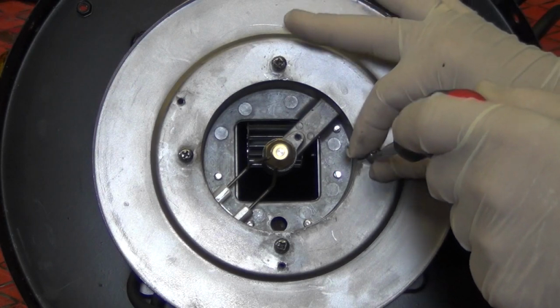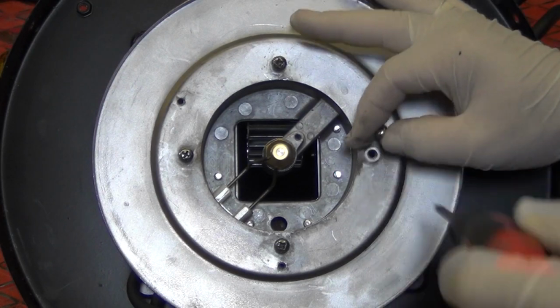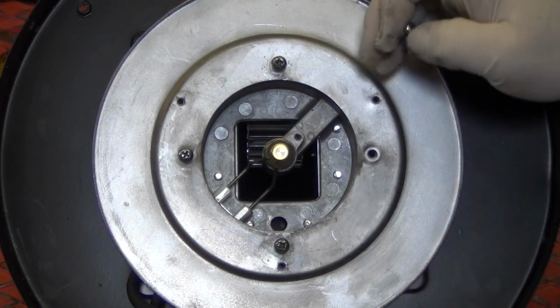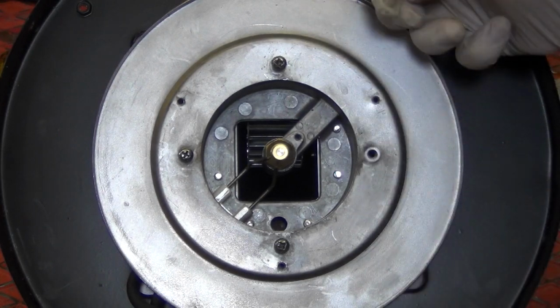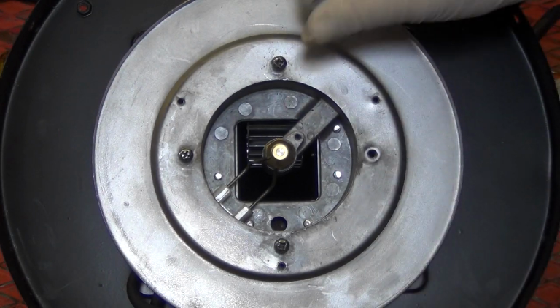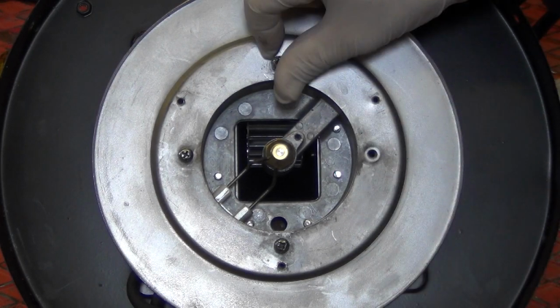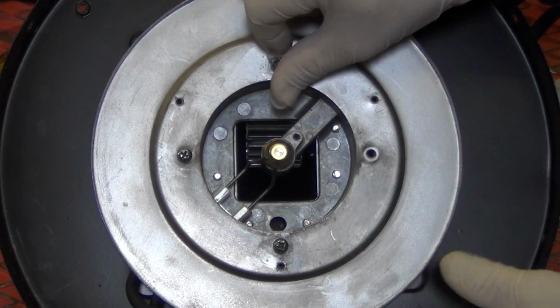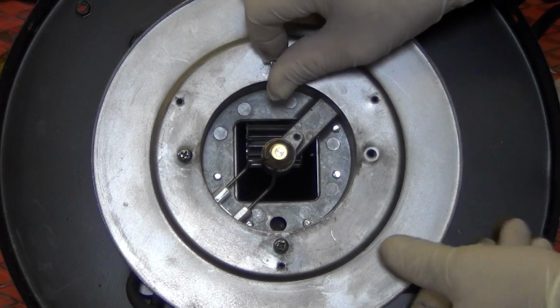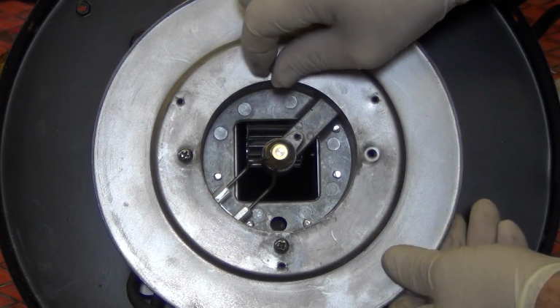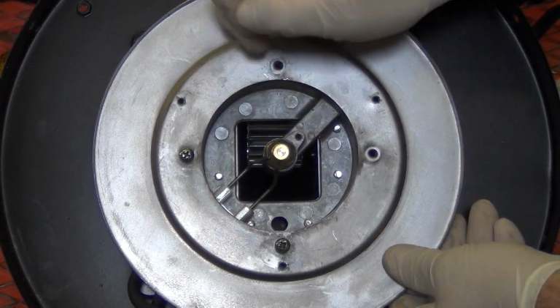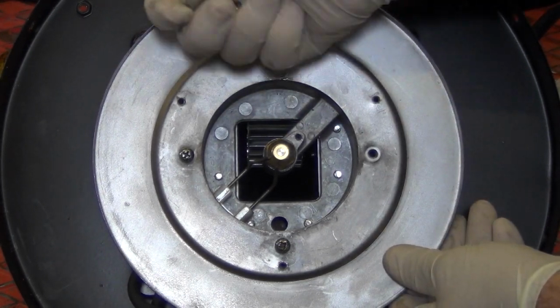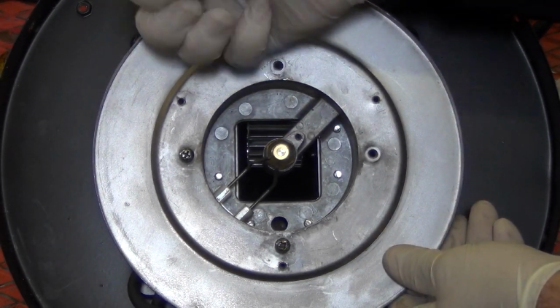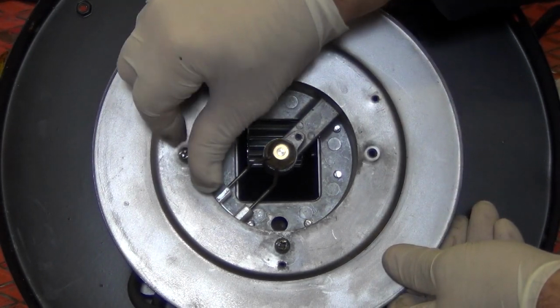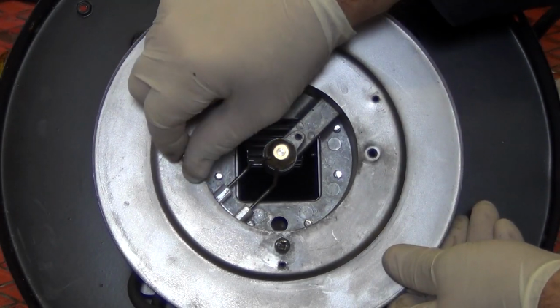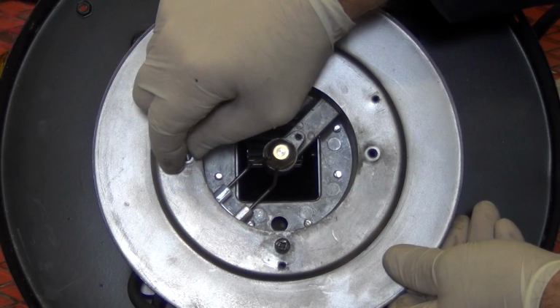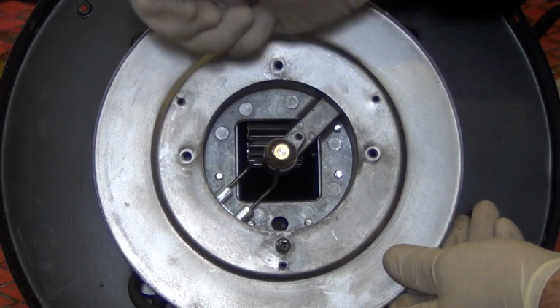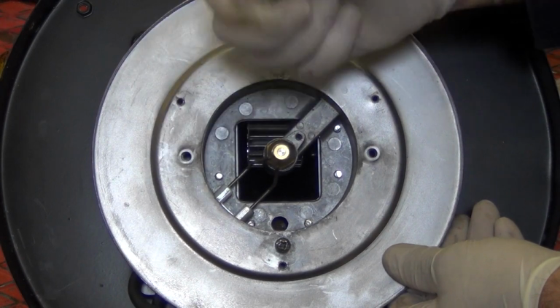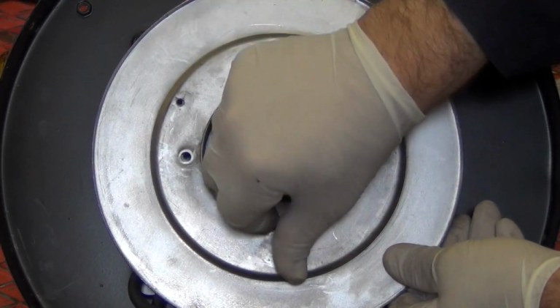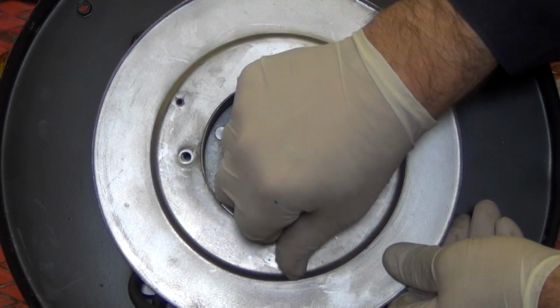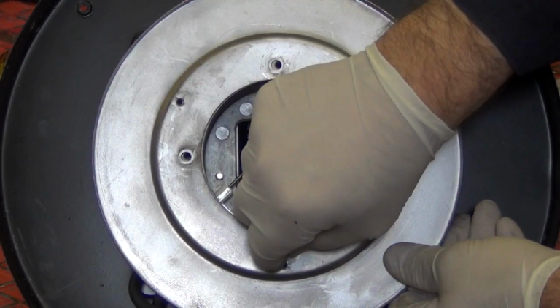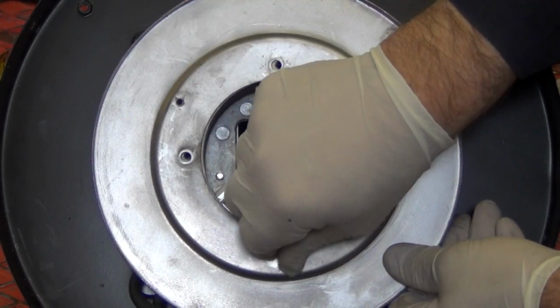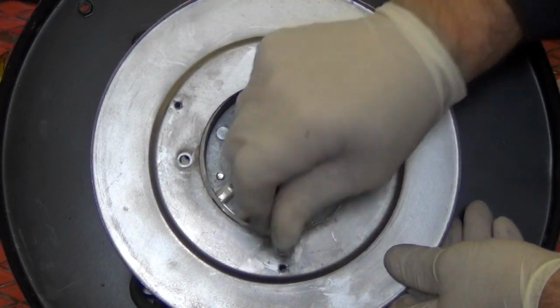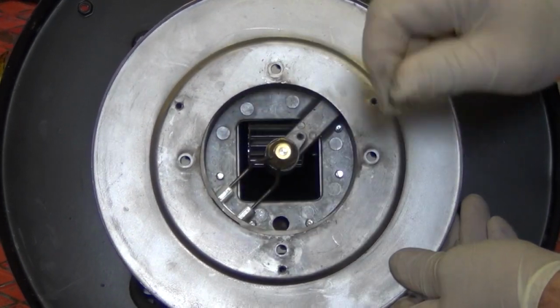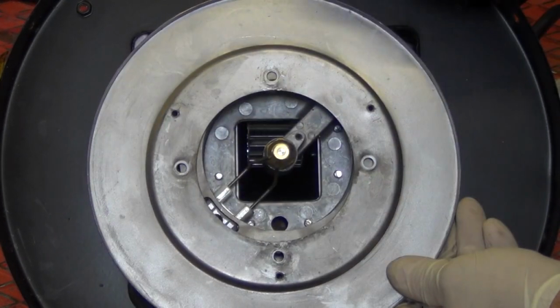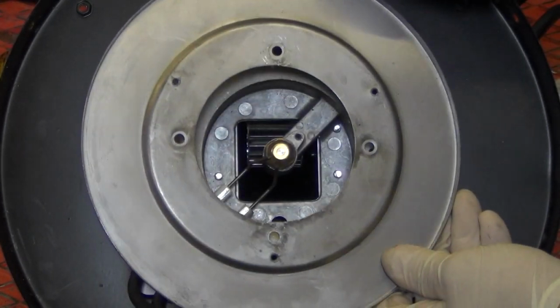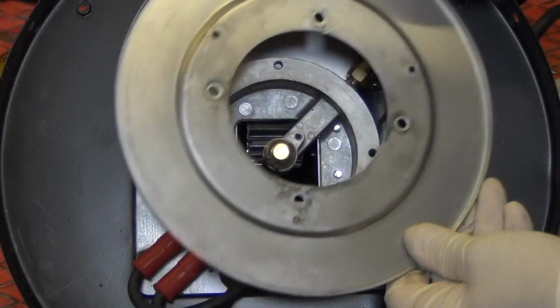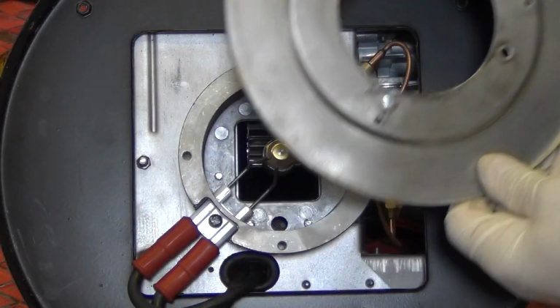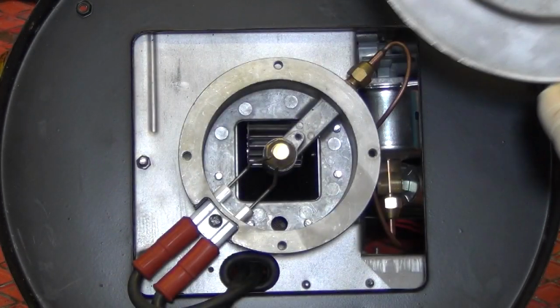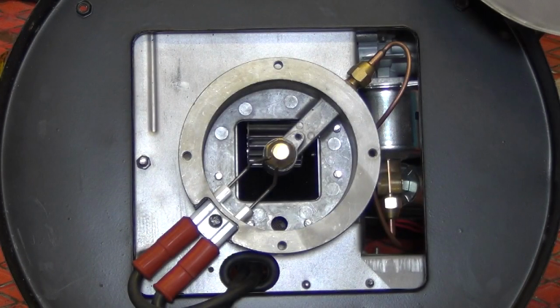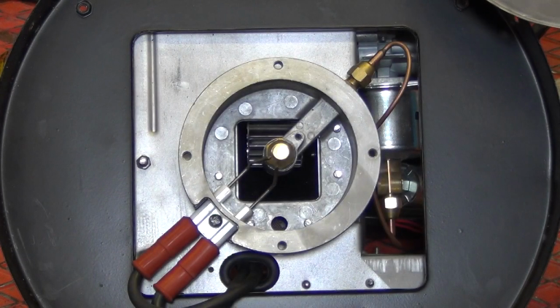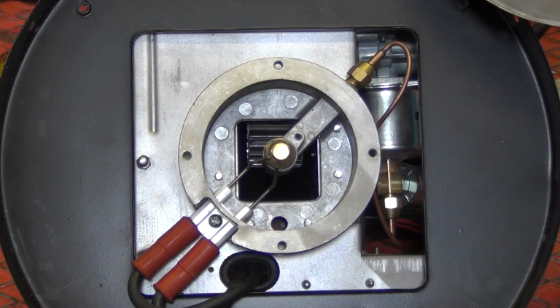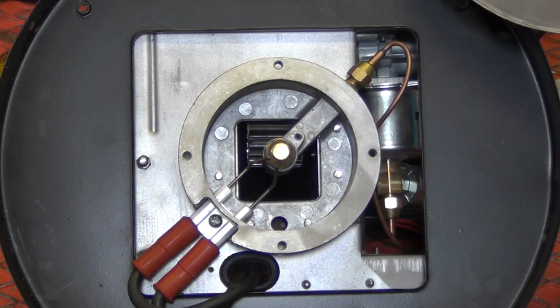Remove the four screws holding the moulded flange. Lift away to reveal the electrode.